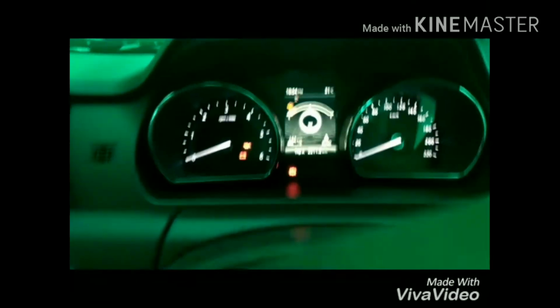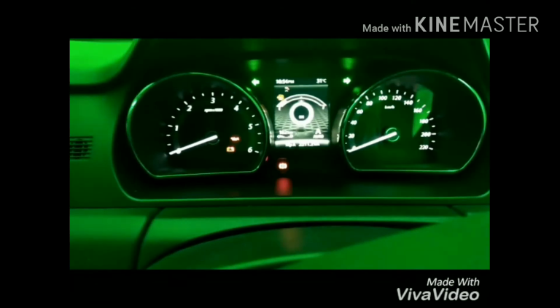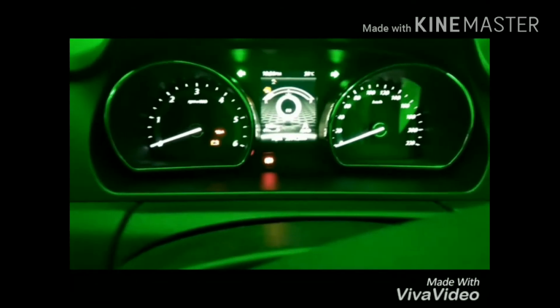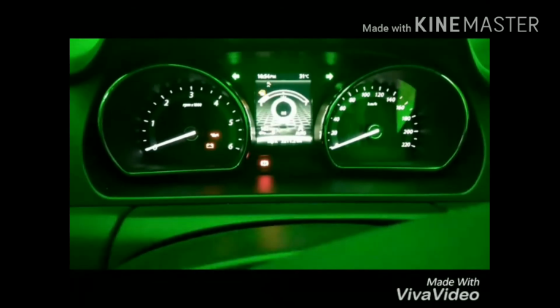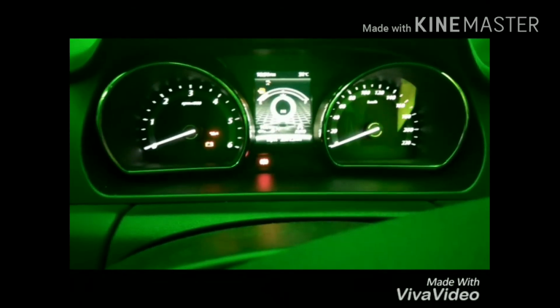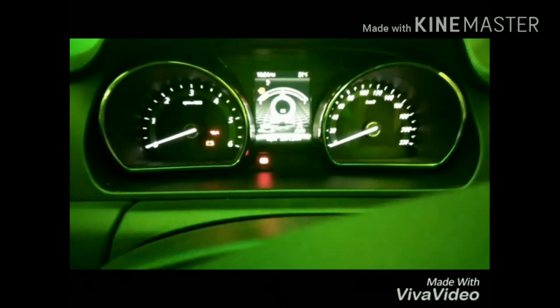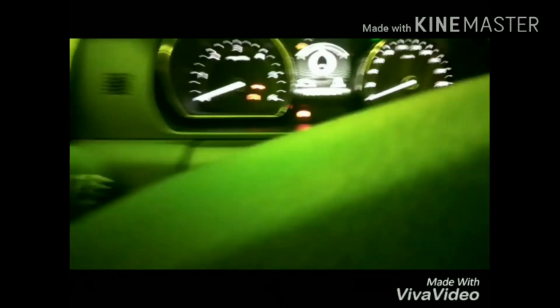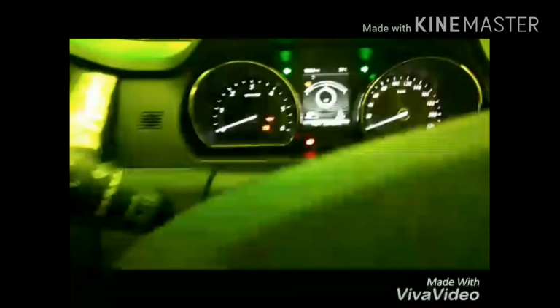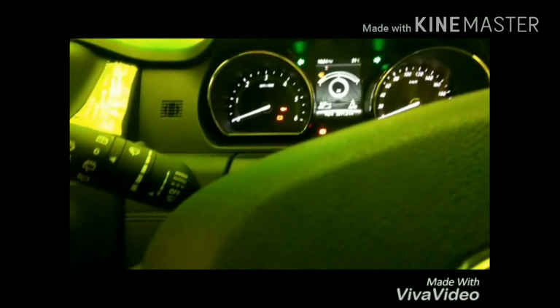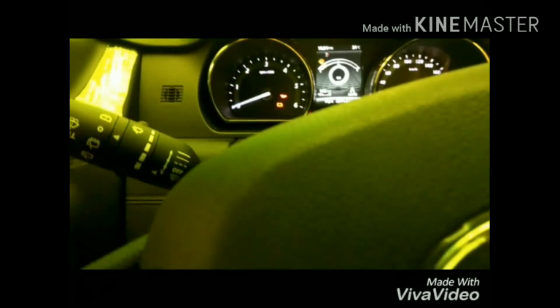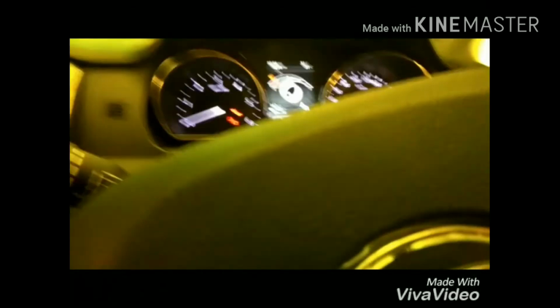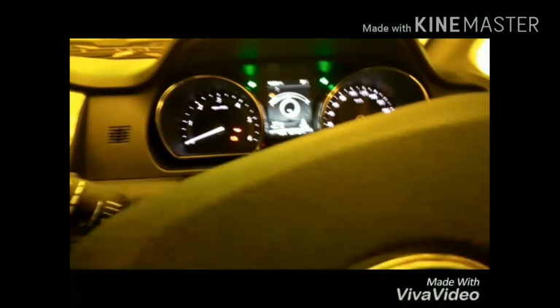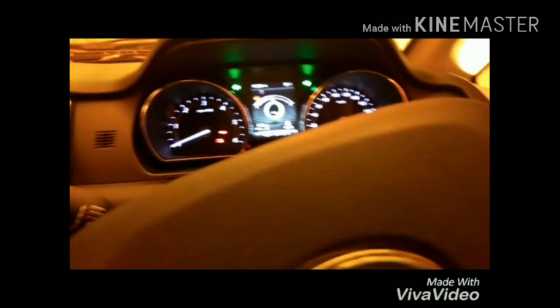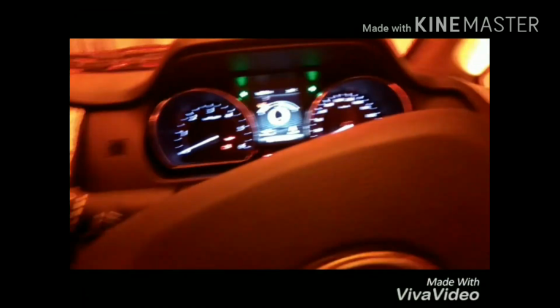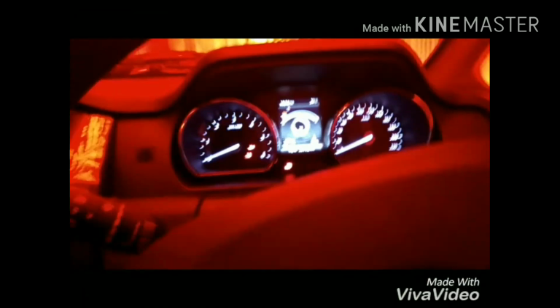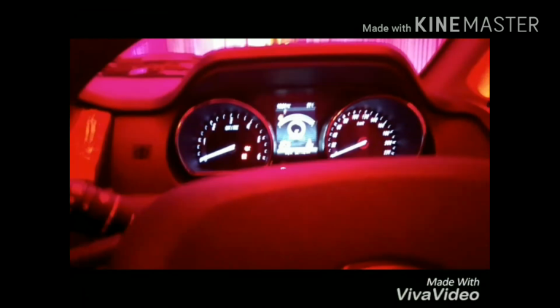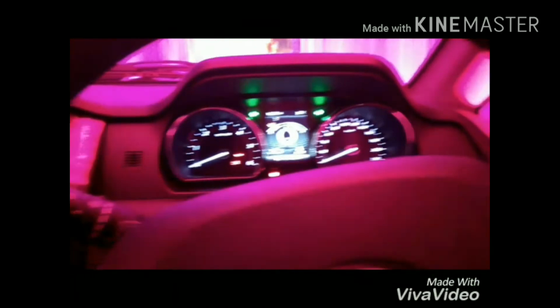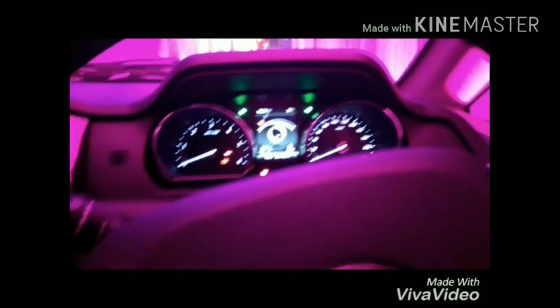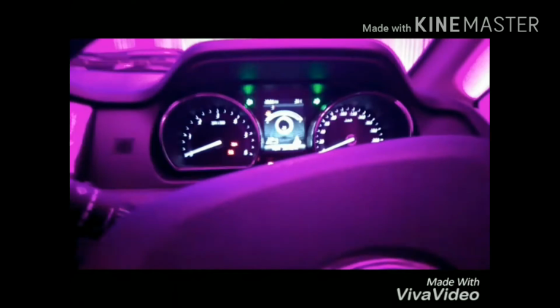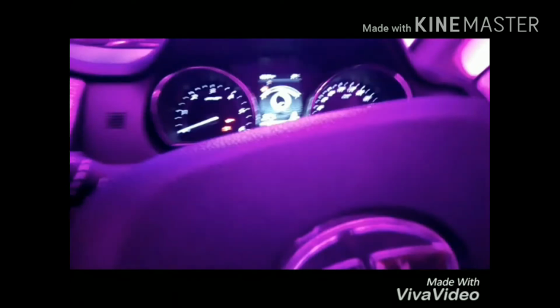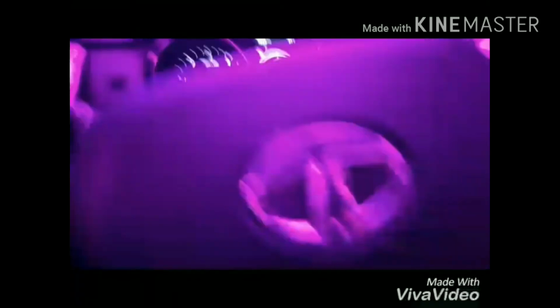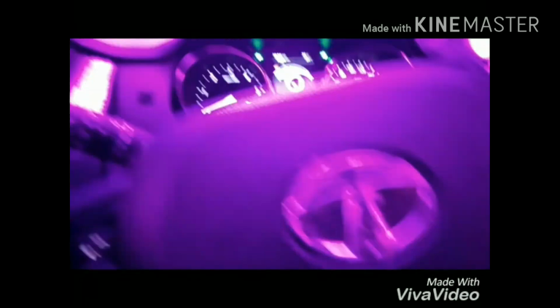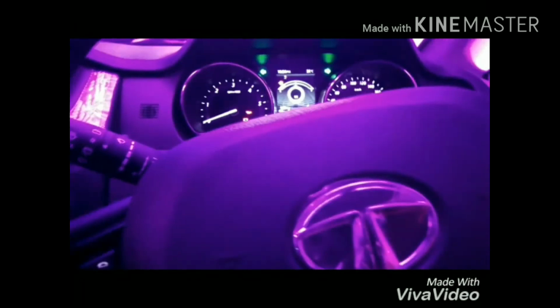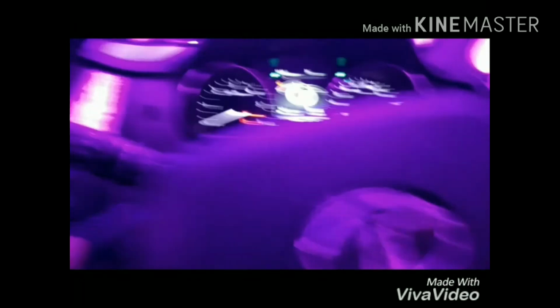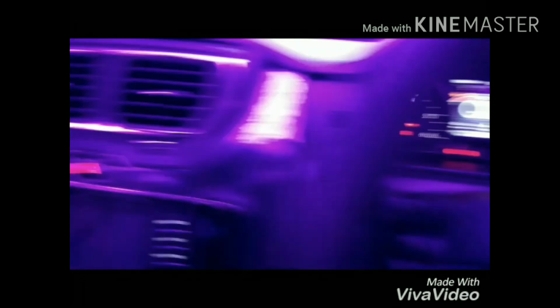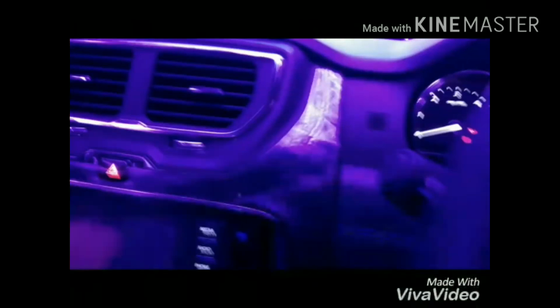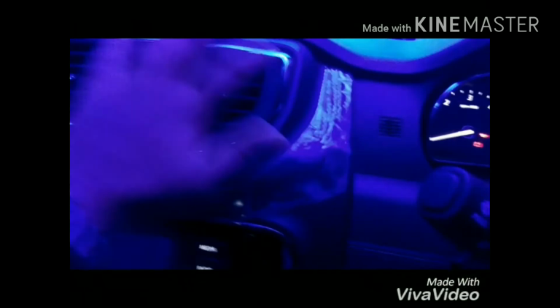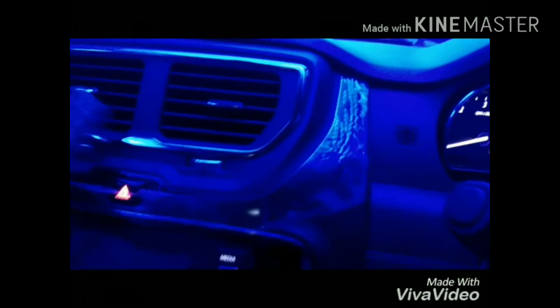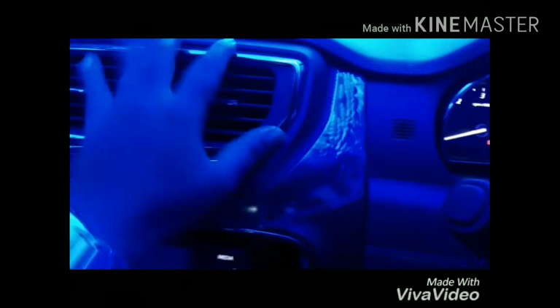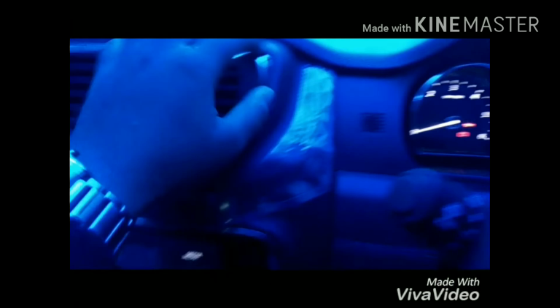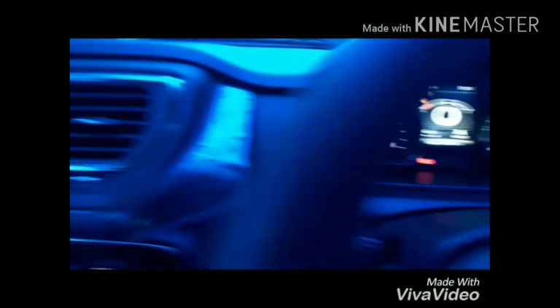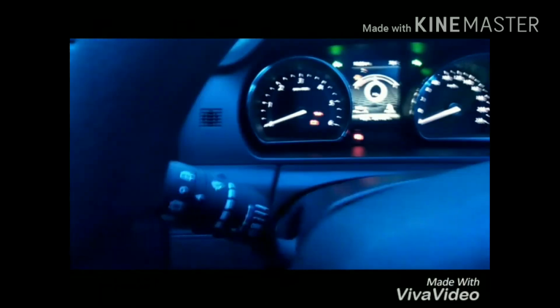The top speed of this car is 220 and there is ABS, EVD, and dual airbags in the front. The vehicle is pretty nice and more grilles are provided over here.